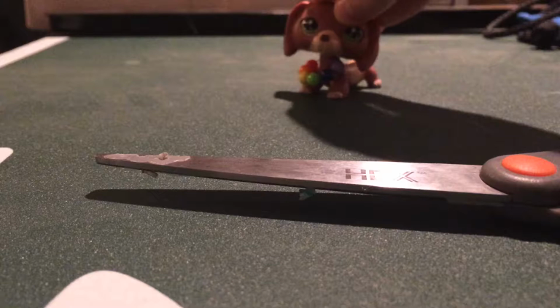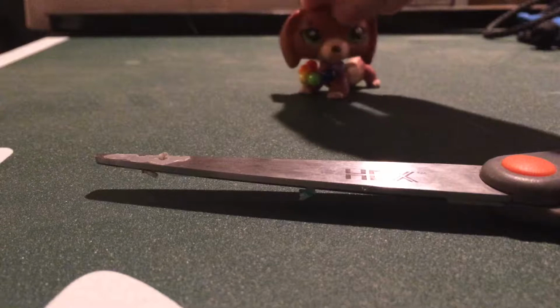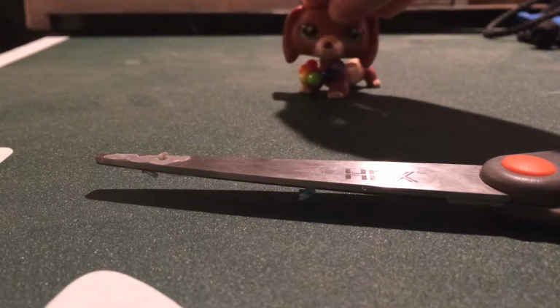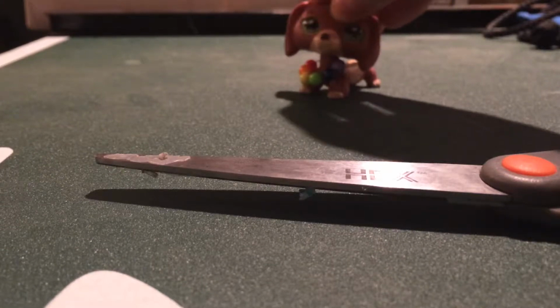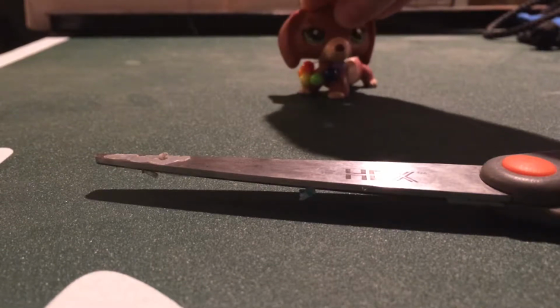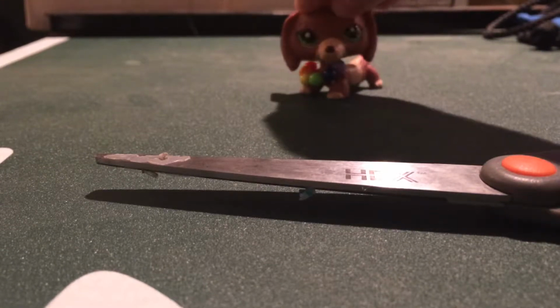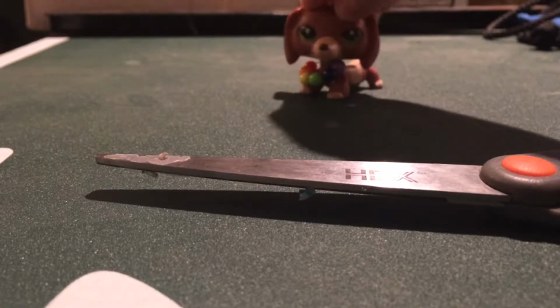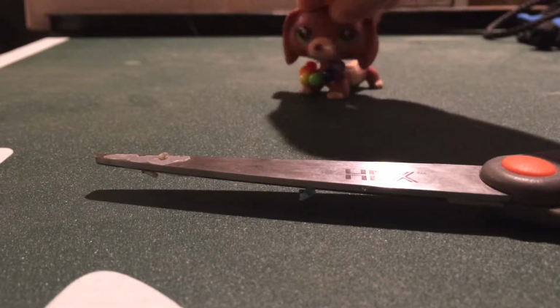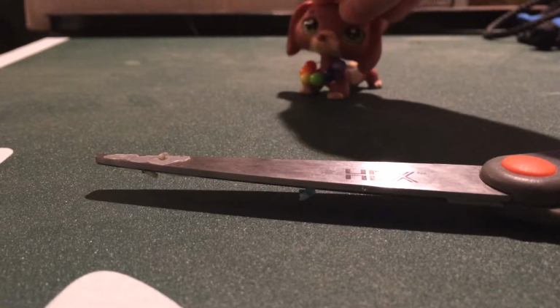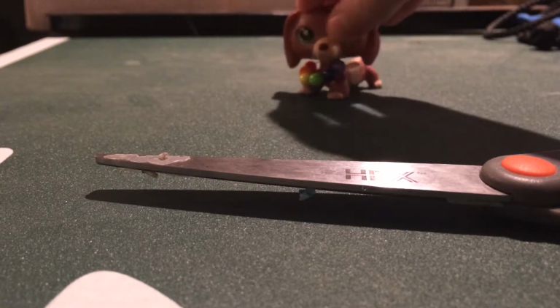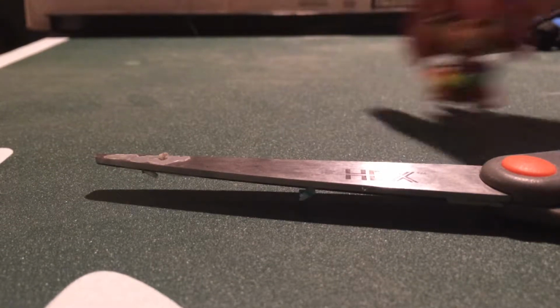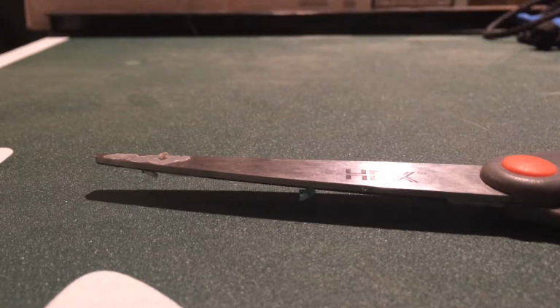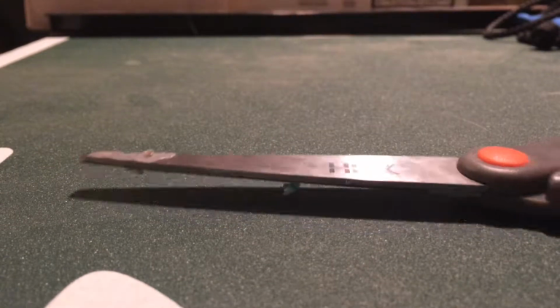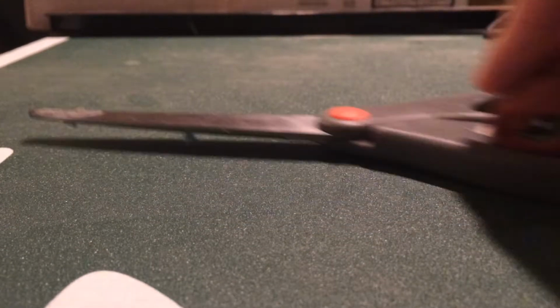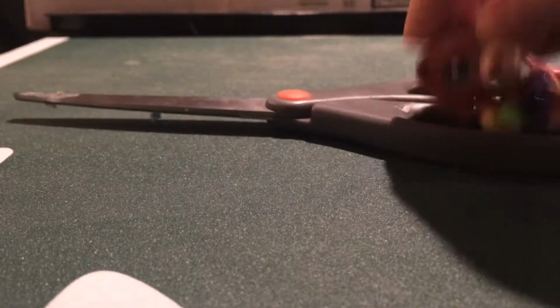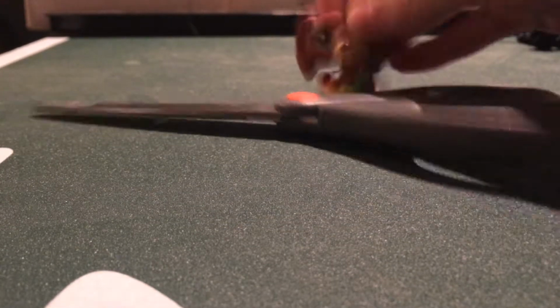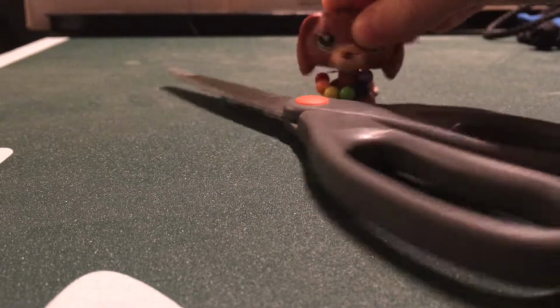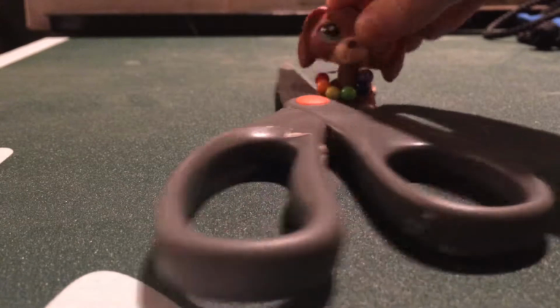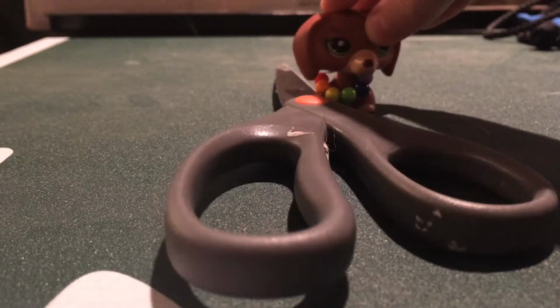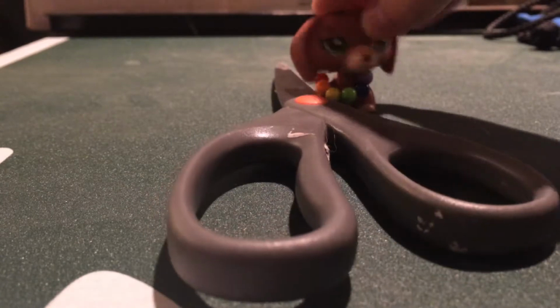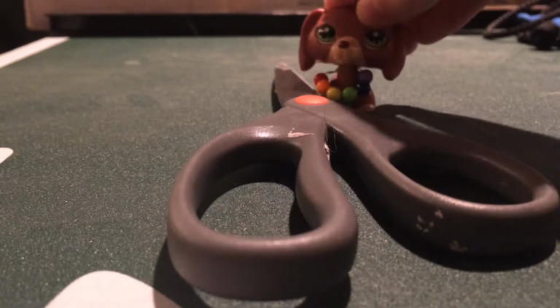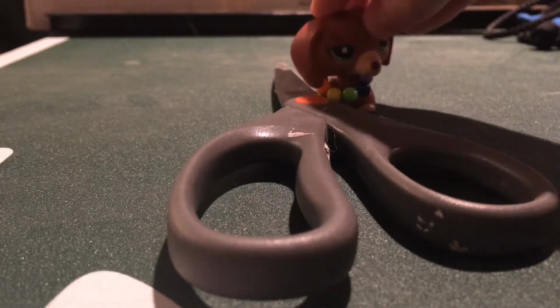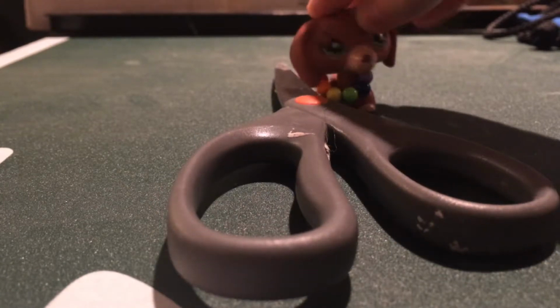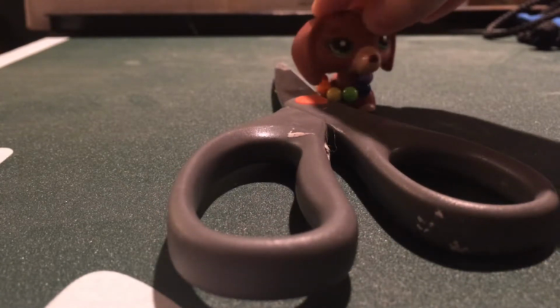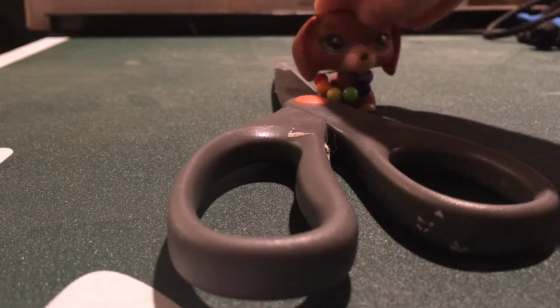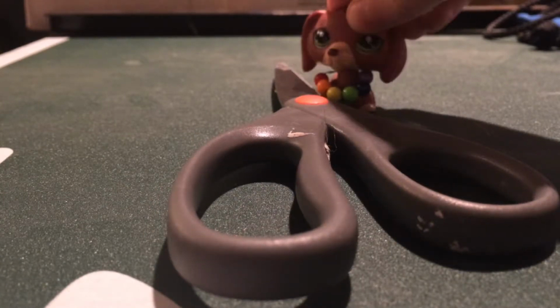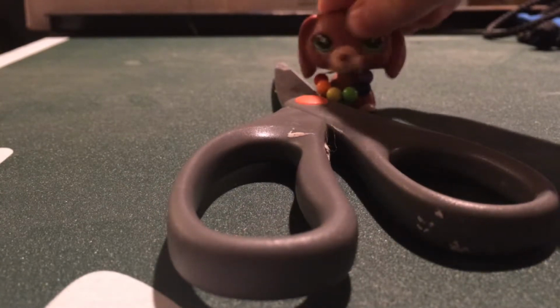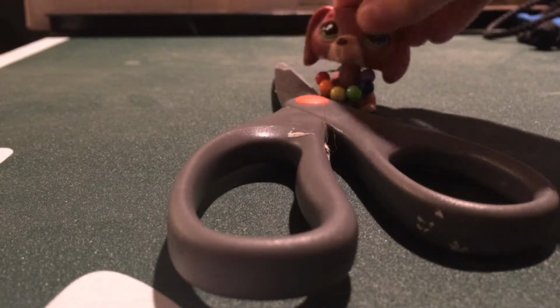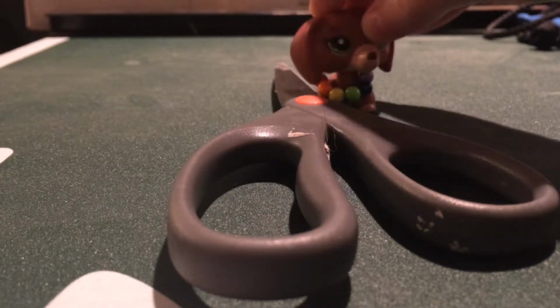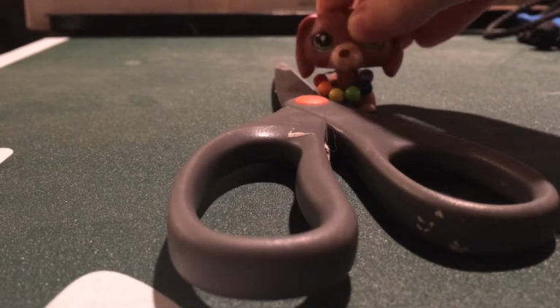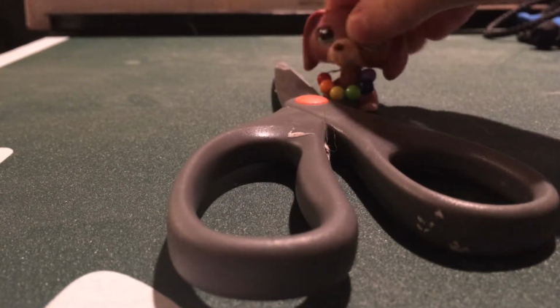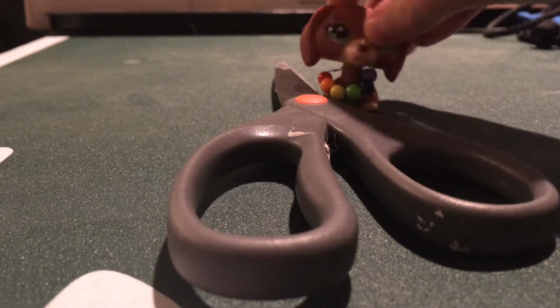Hello everyone, LPS Rachel here. You may be wondering why I have scissors in front of me. Well, I have a package and it came. I'm so excited, so I'm going to open it.